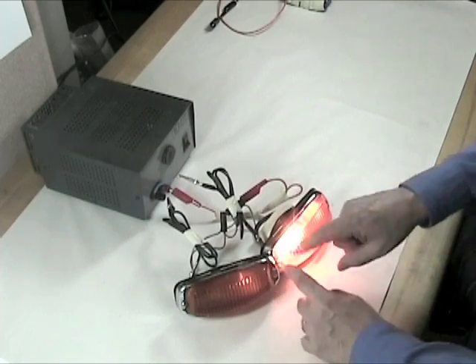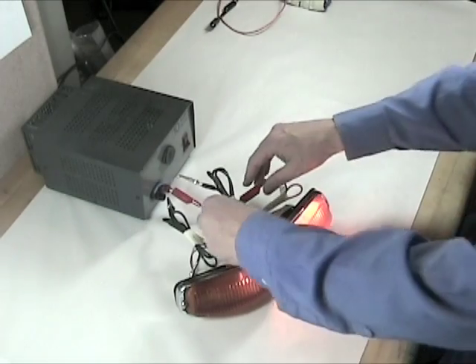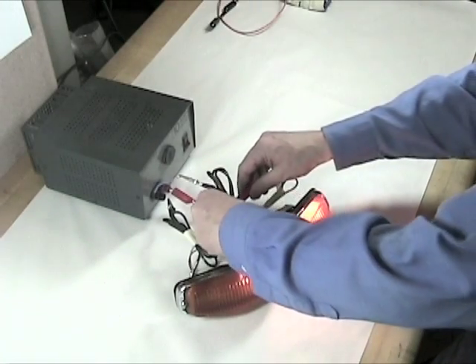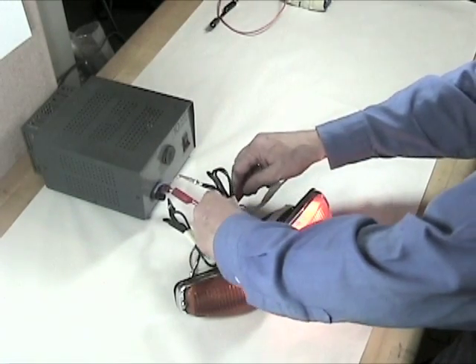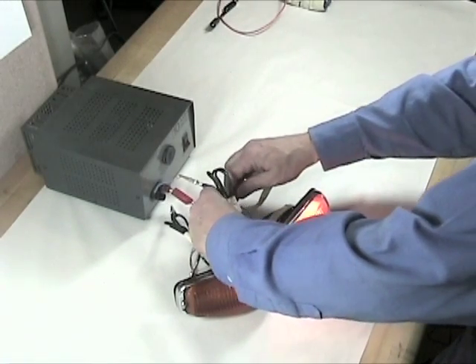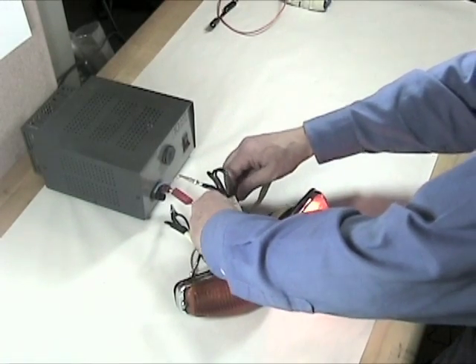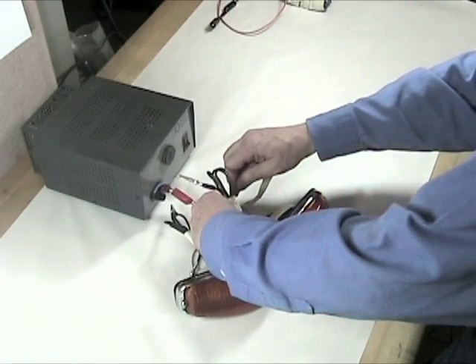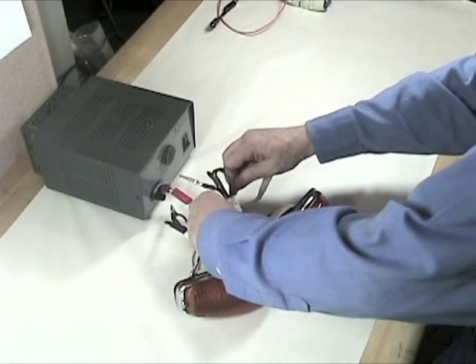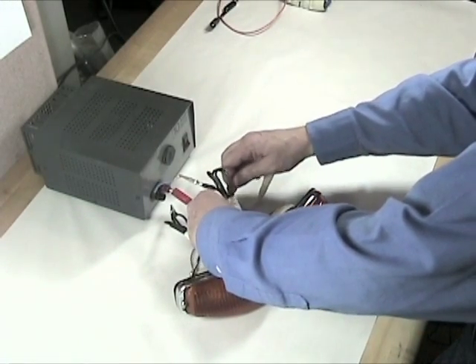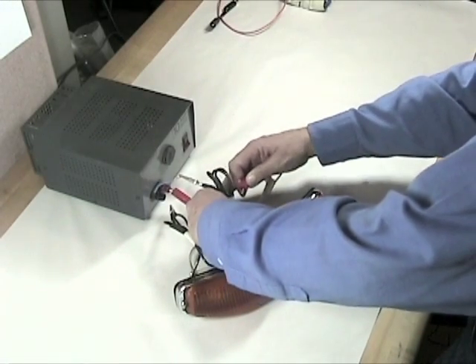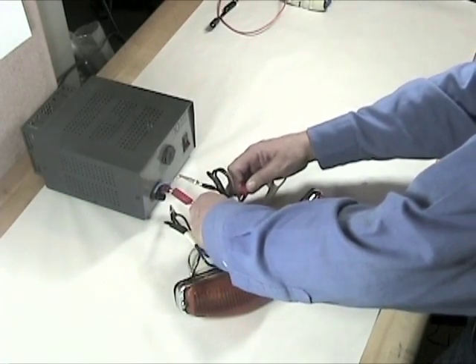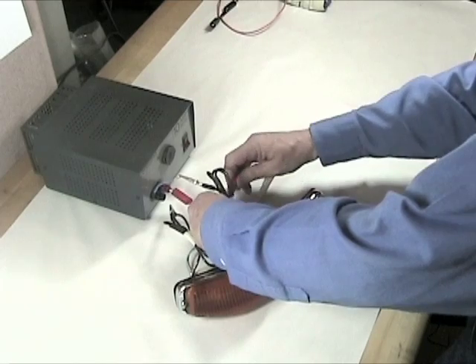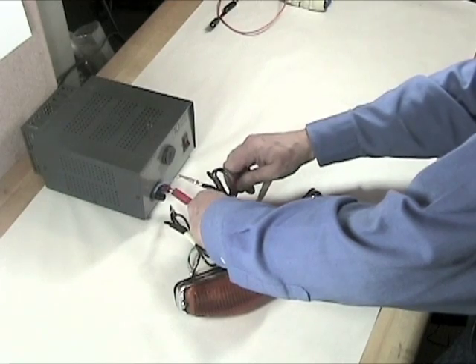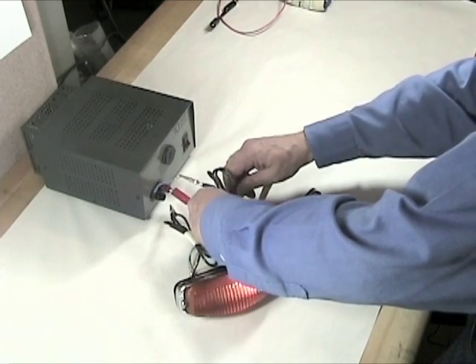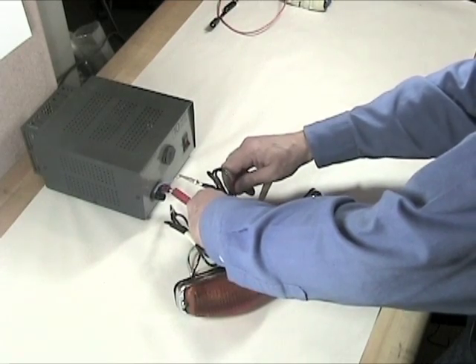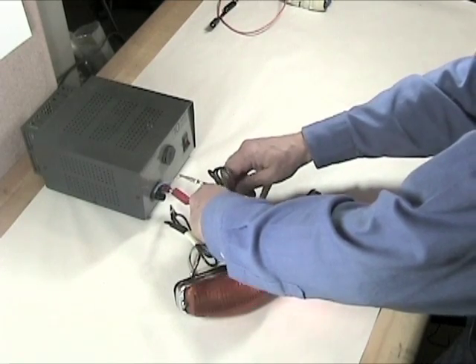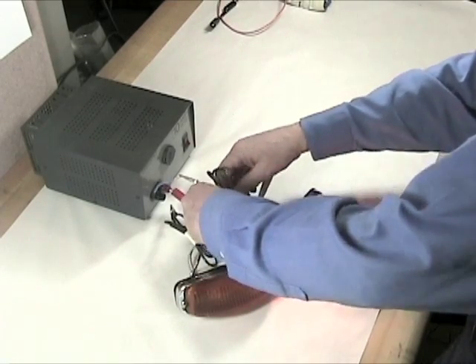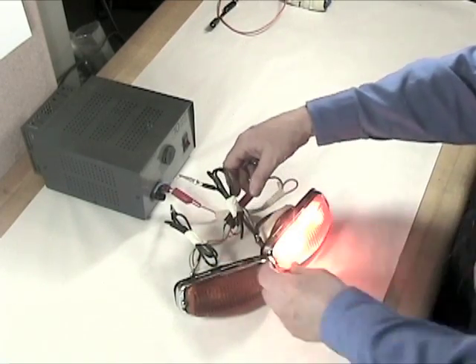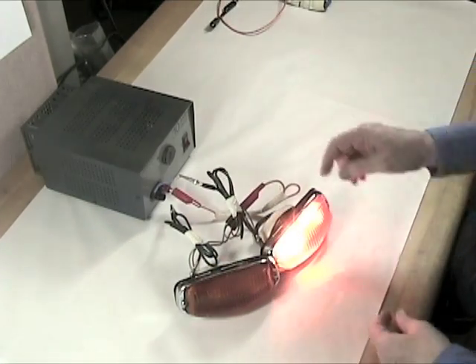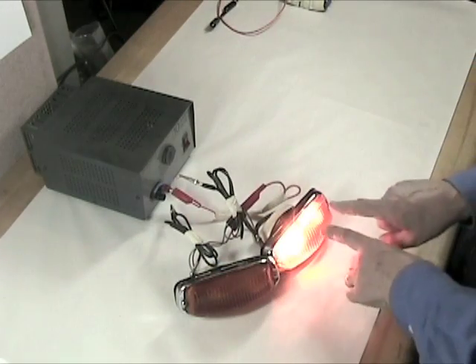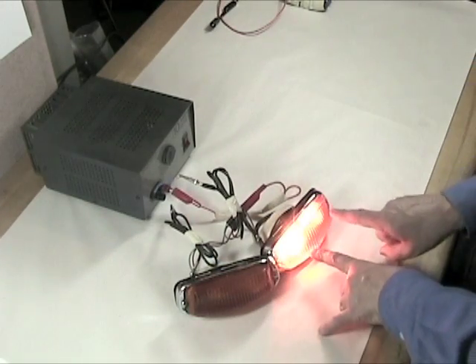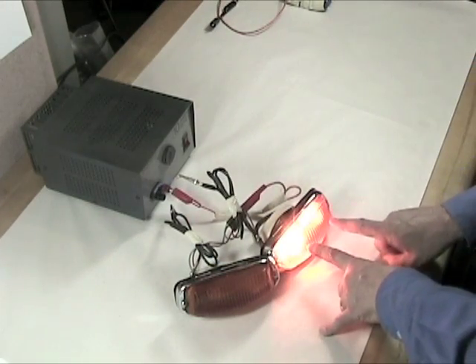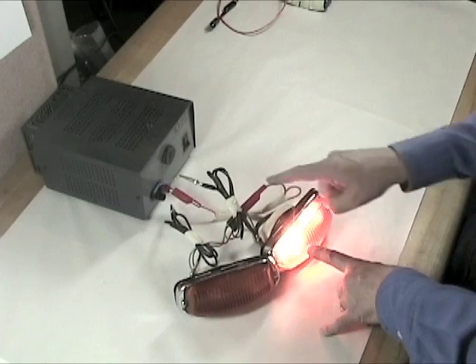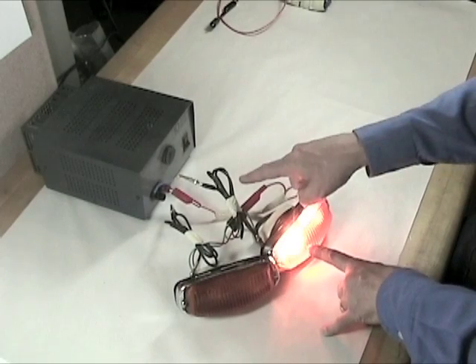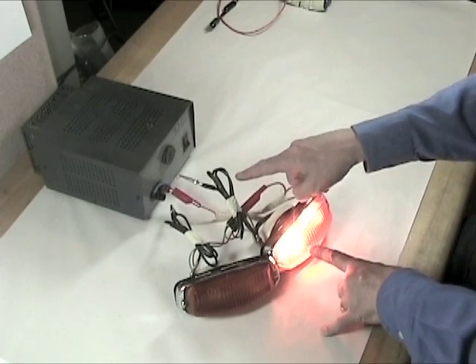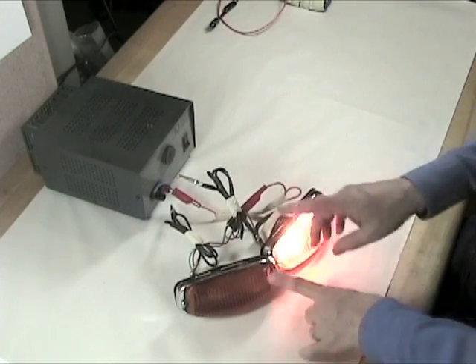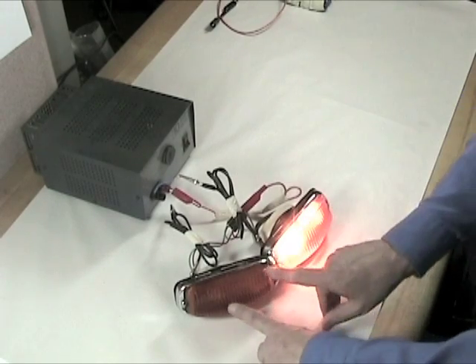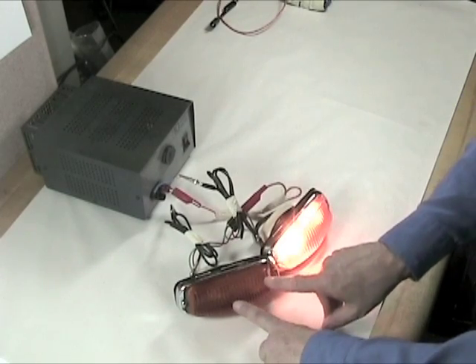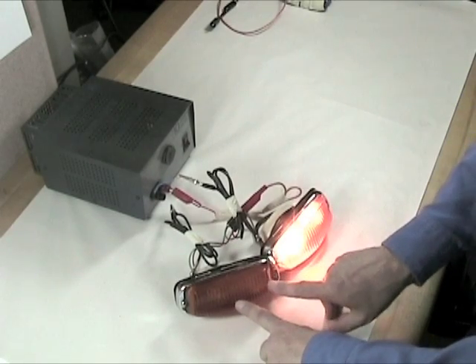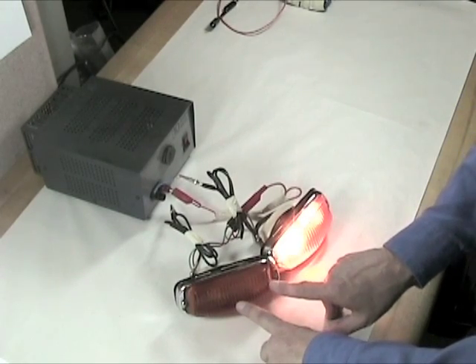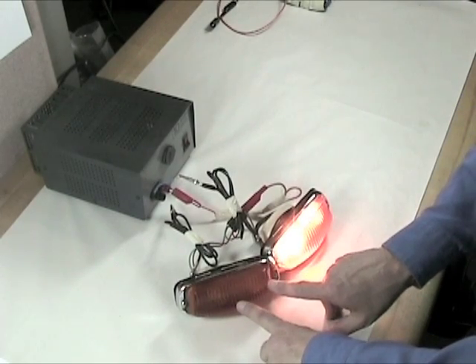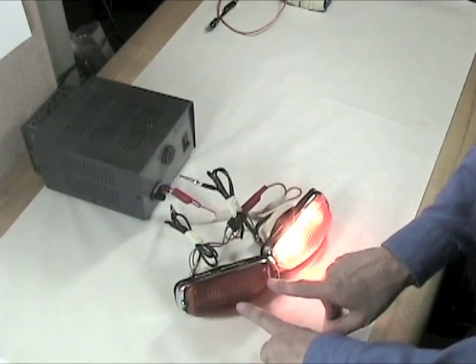Now what happens if I try to light everything at the same time? I'm going to put my connections together and power both at the same time. Both come on on the side that's got the ground the way it's supposed to, but the other side does not function at all.